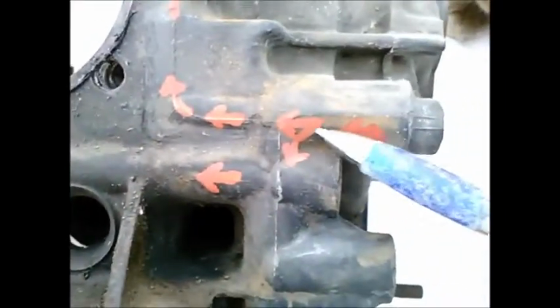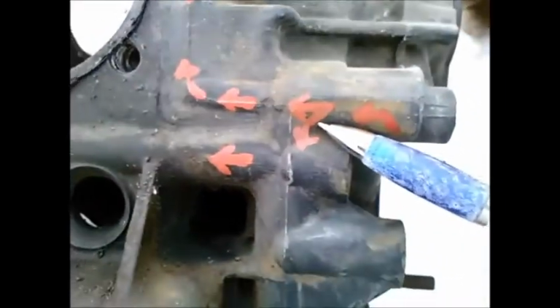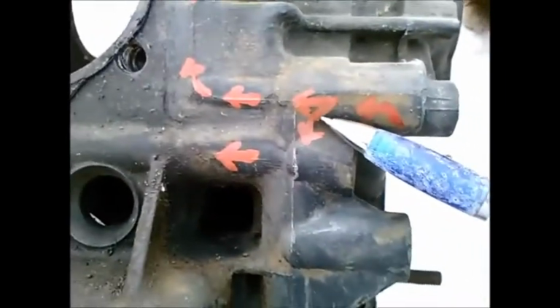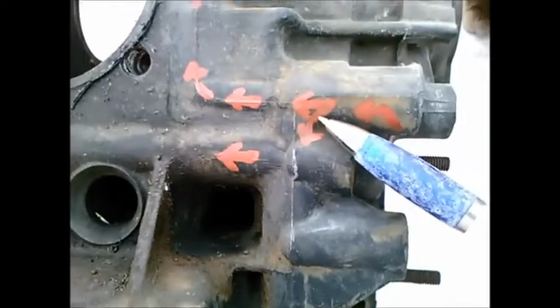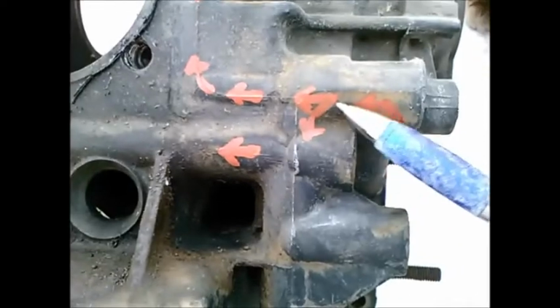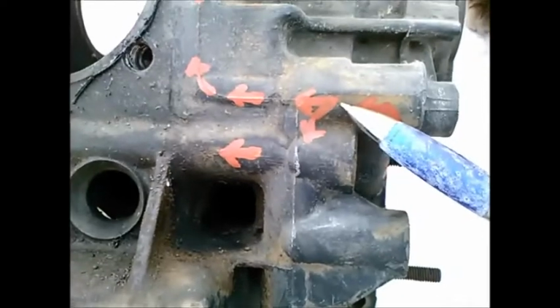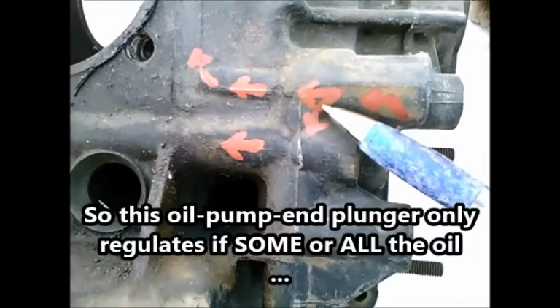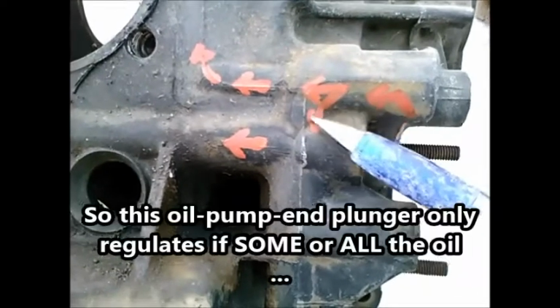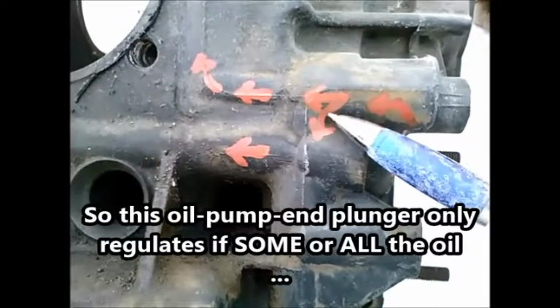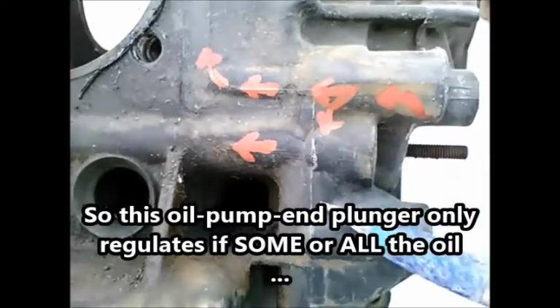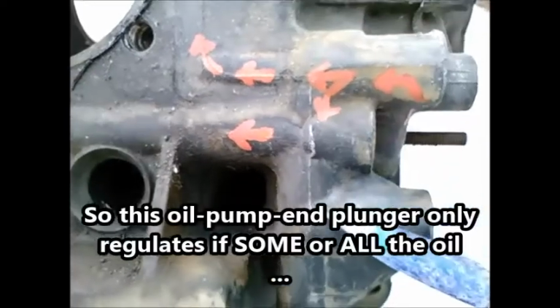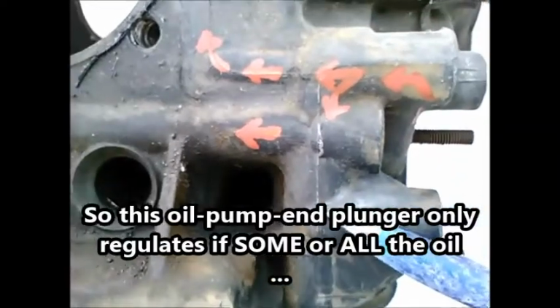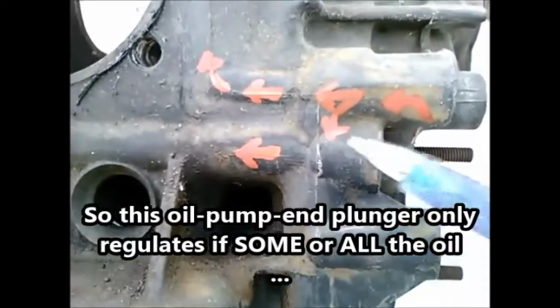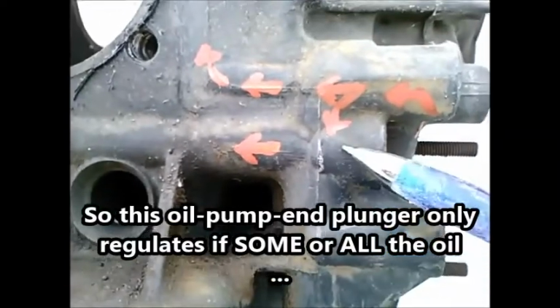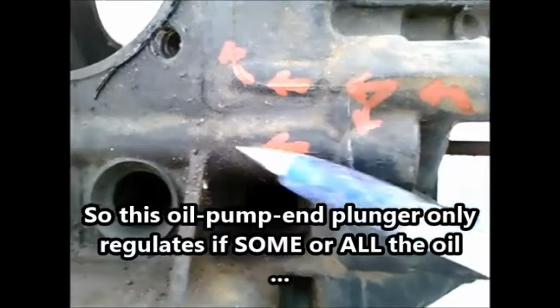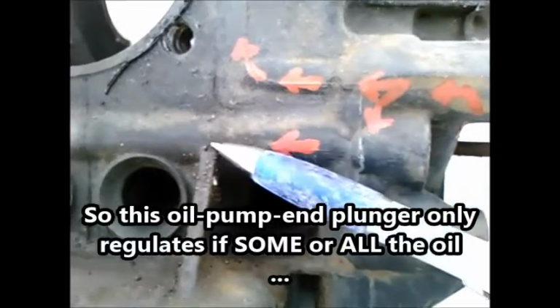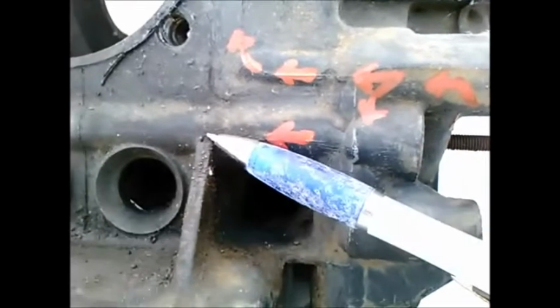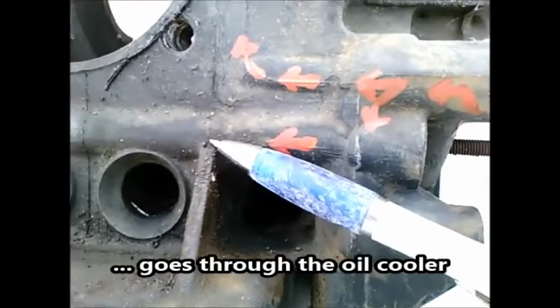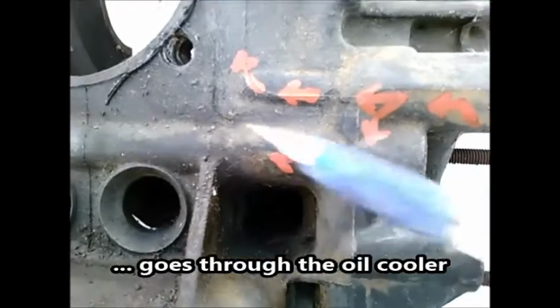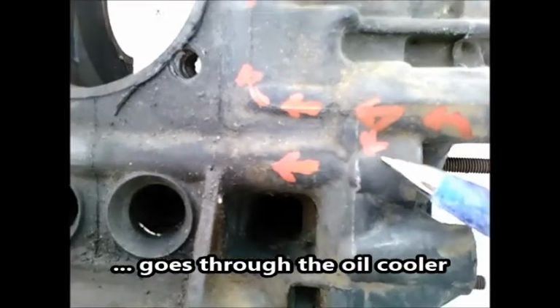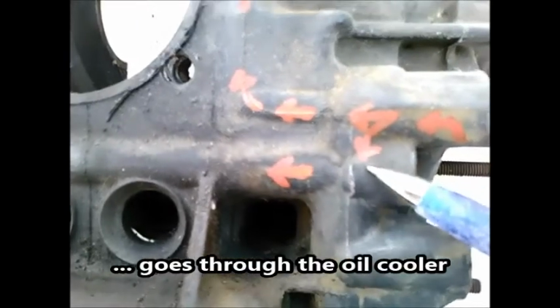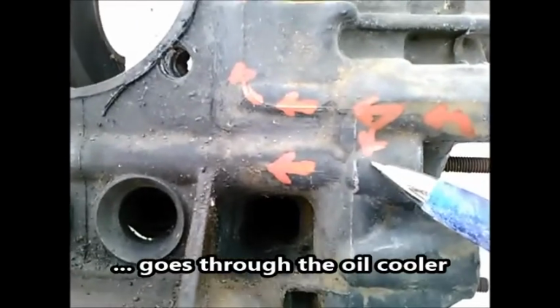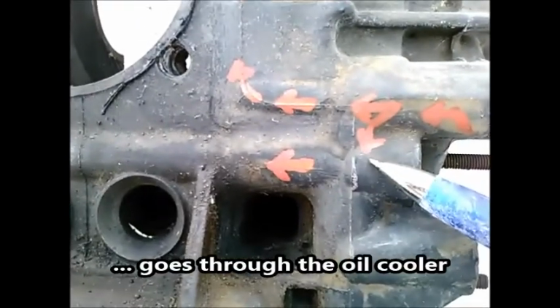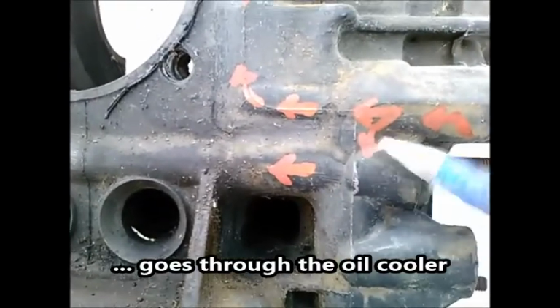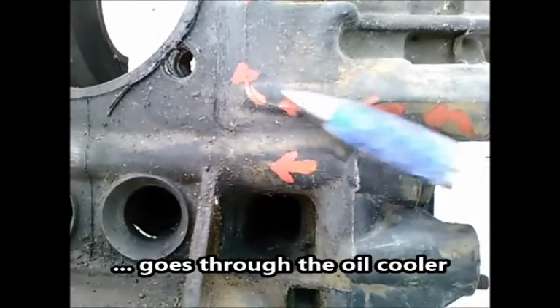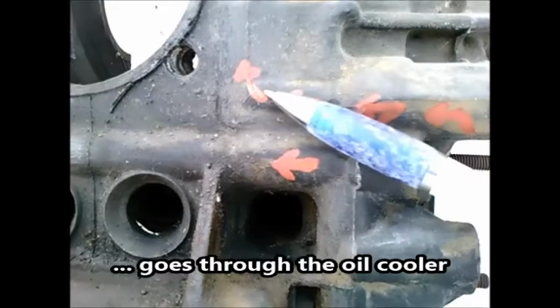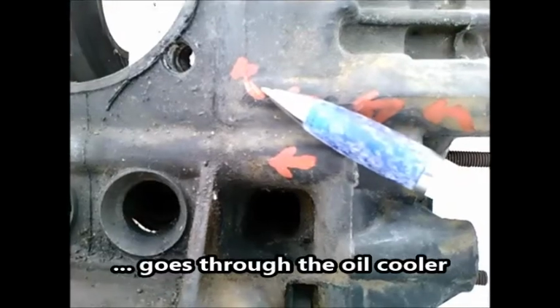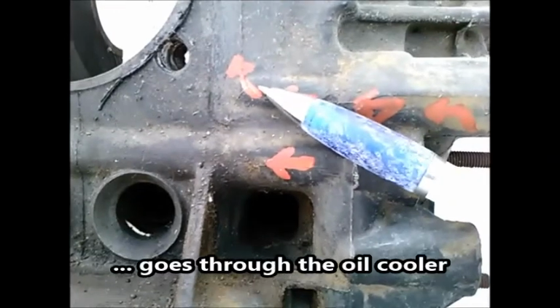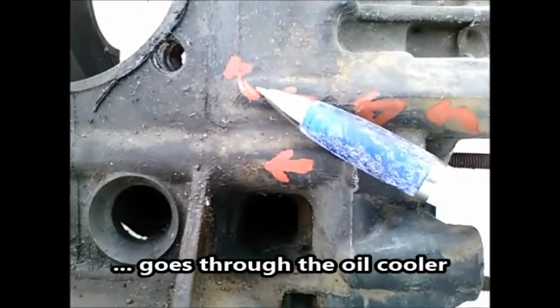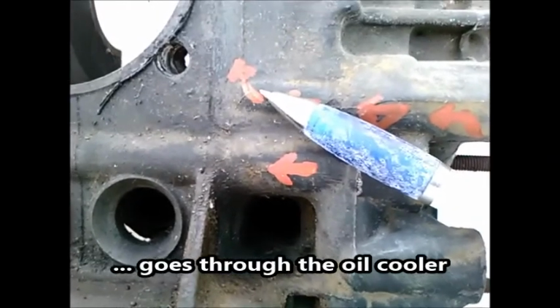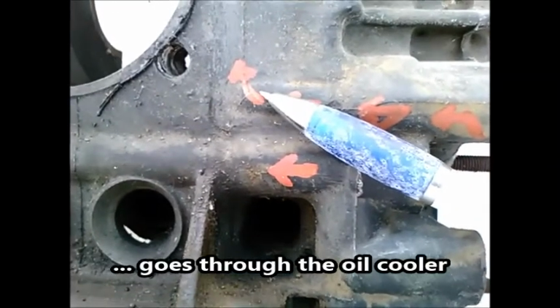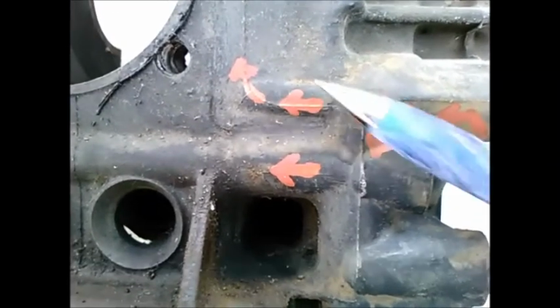If the temperature is cold and/or the oil is thick, it can push the plunger down and go straight to the galley, but some is still going to go through the oil cooler.